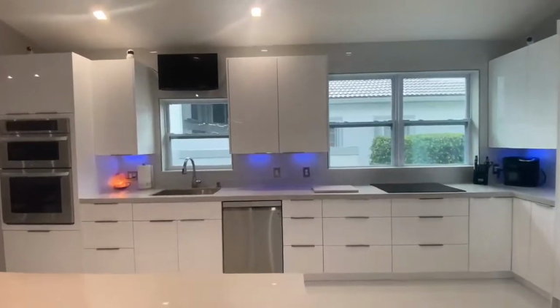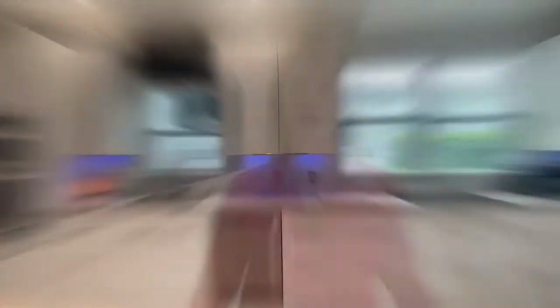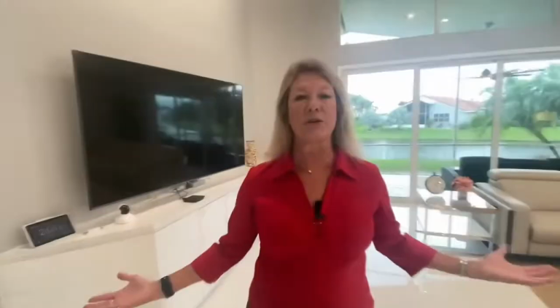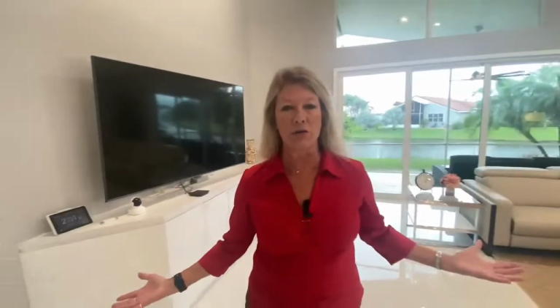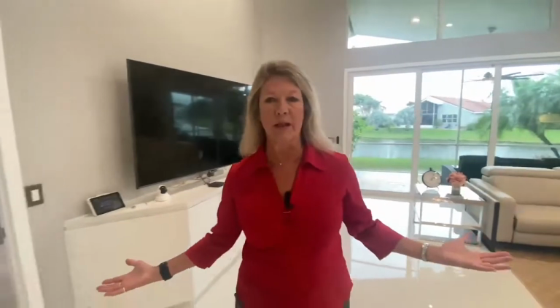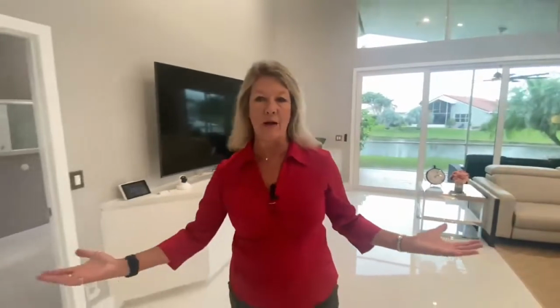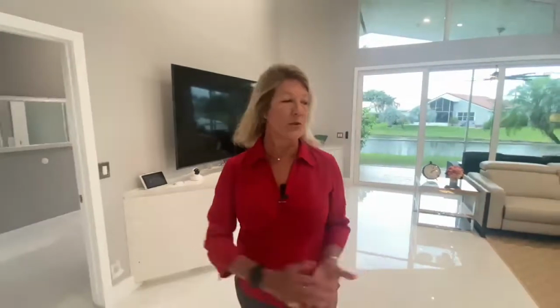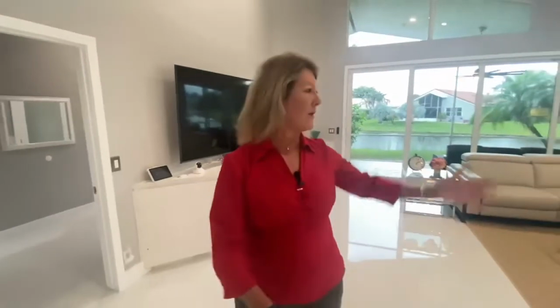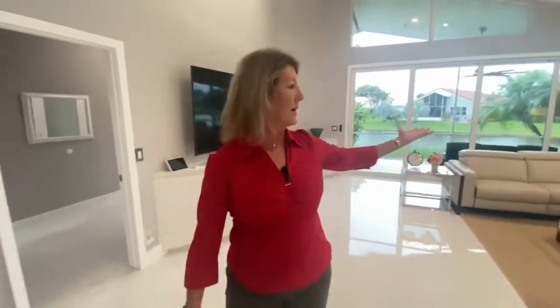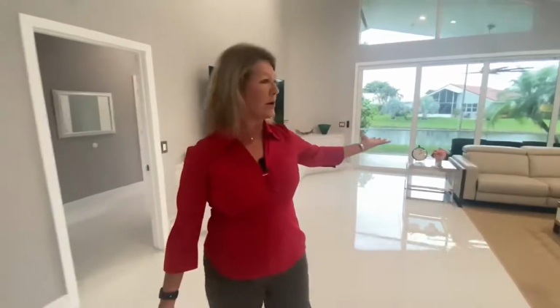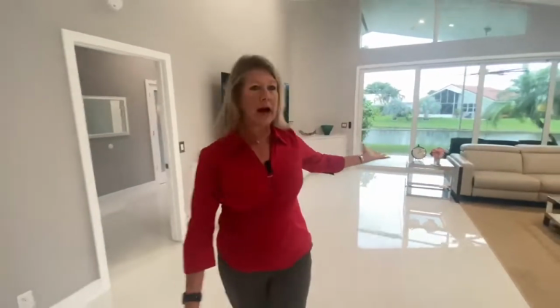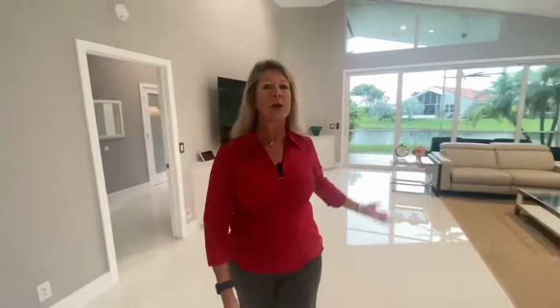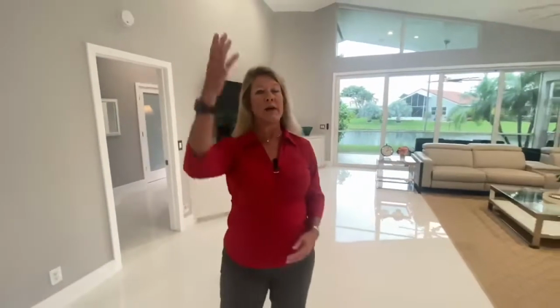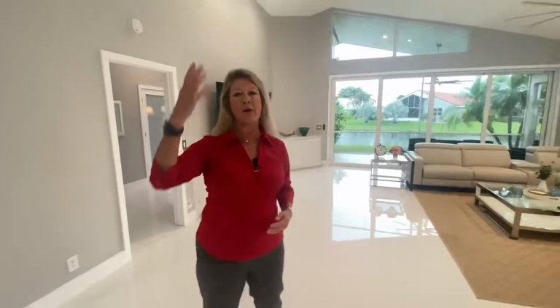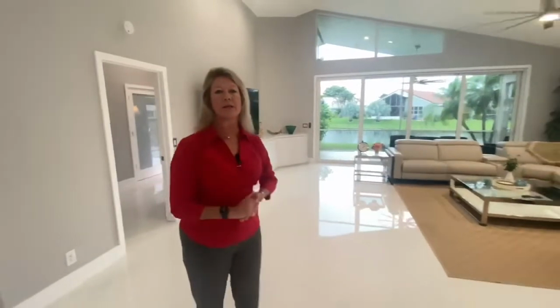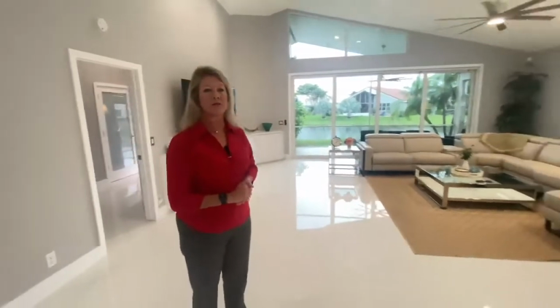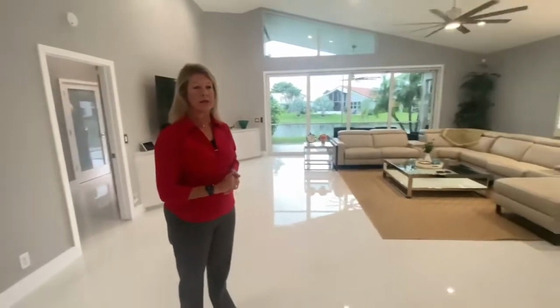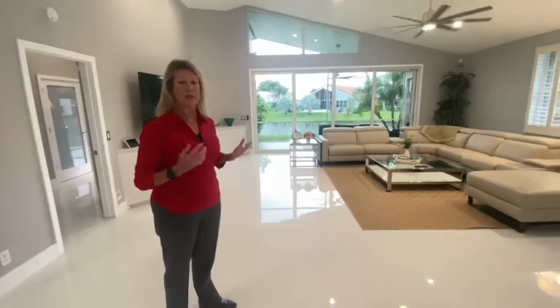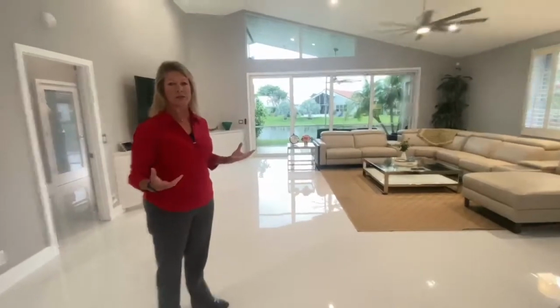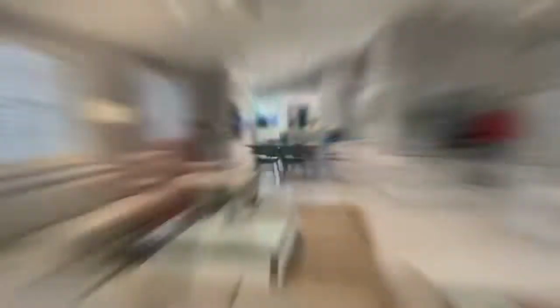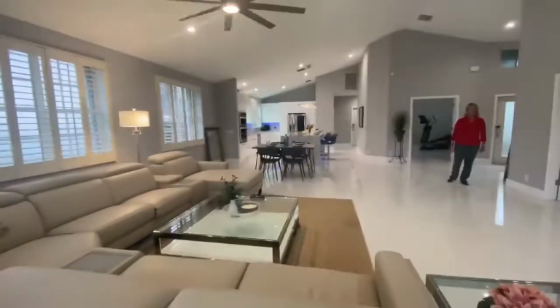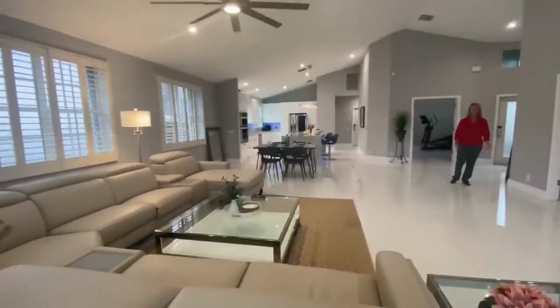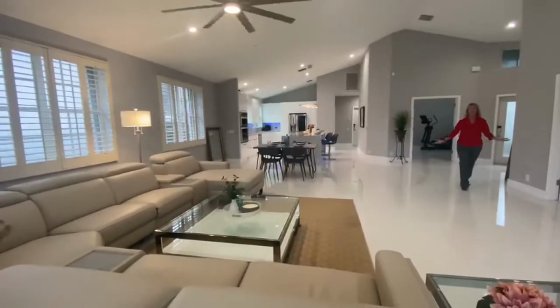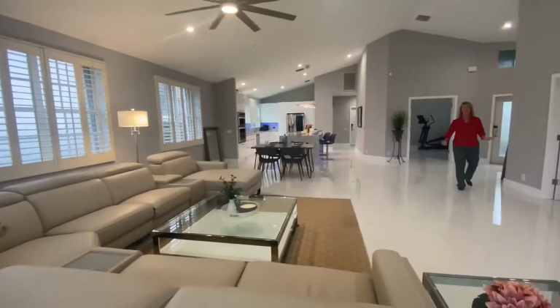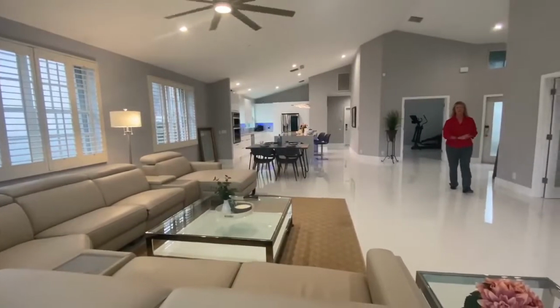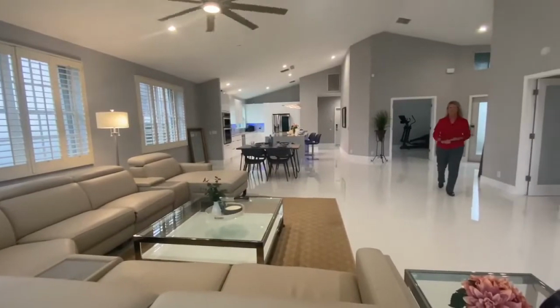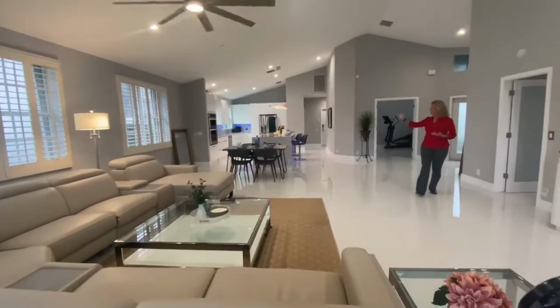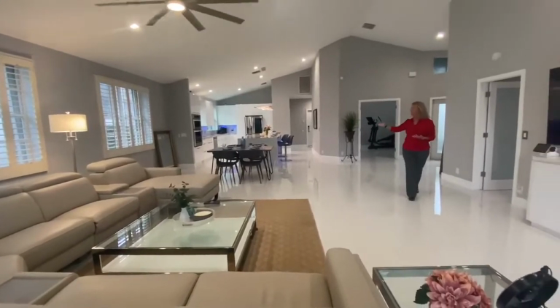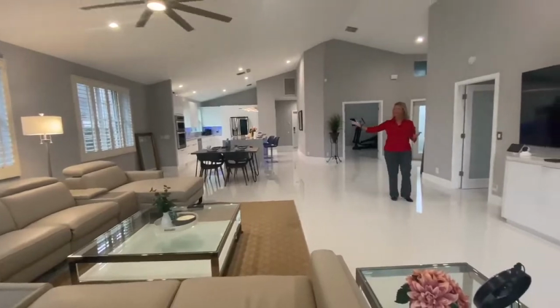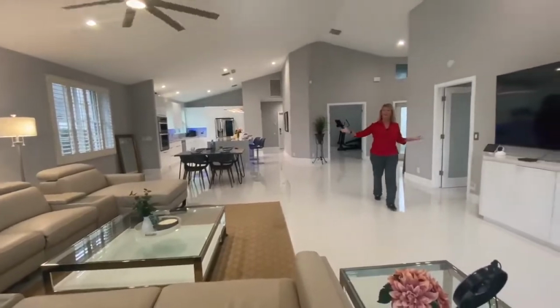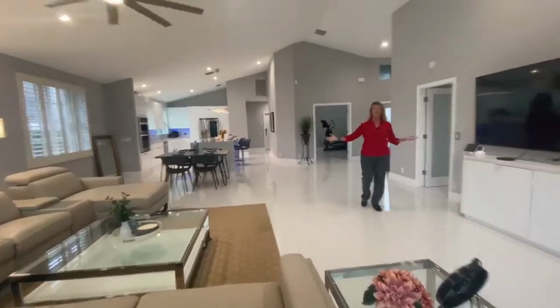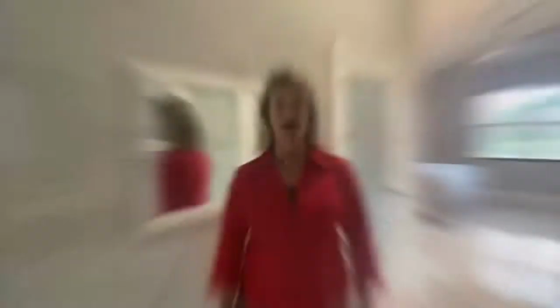This living room is huge. What I love about it is you can have obviously a huge couch, and the high vaulted ceilings really give it a spacious feel. If you like to entertain, this house is perfect — between the kitchen and this huge living room.